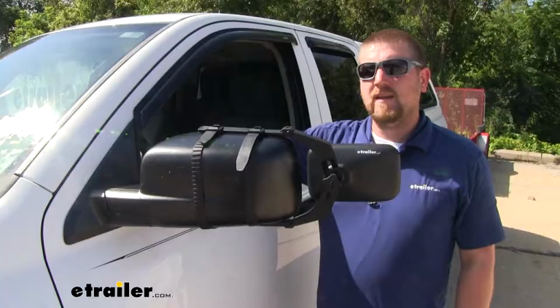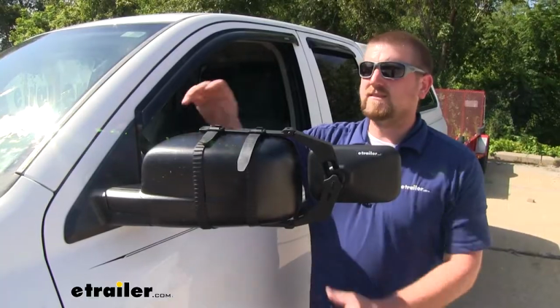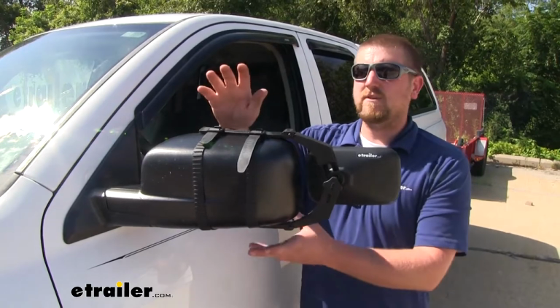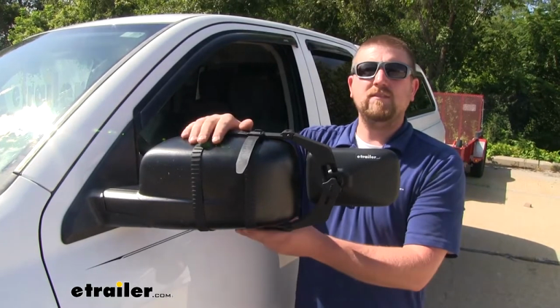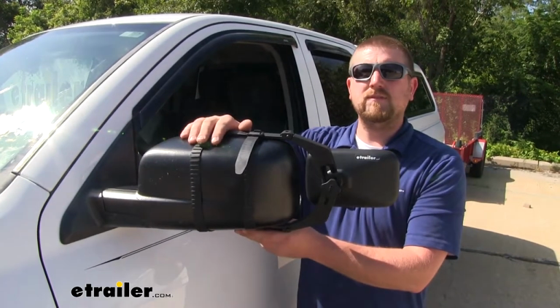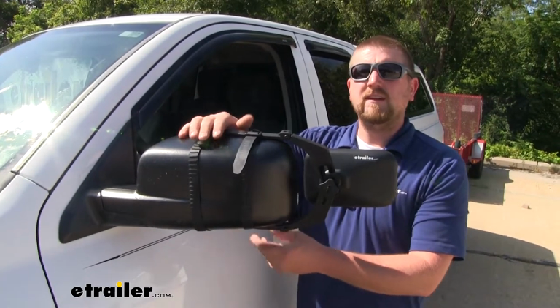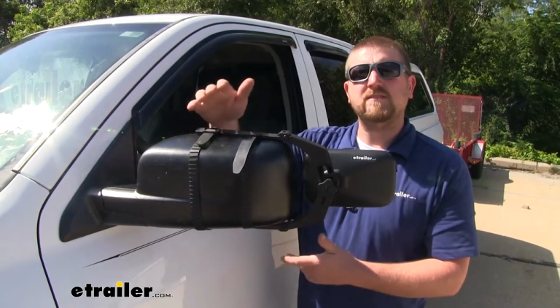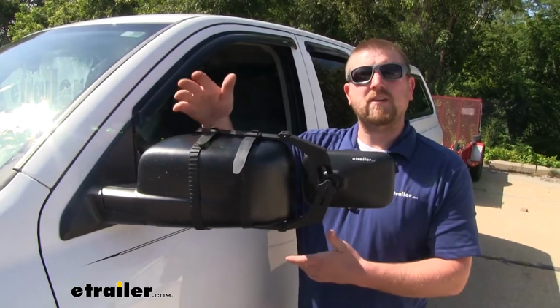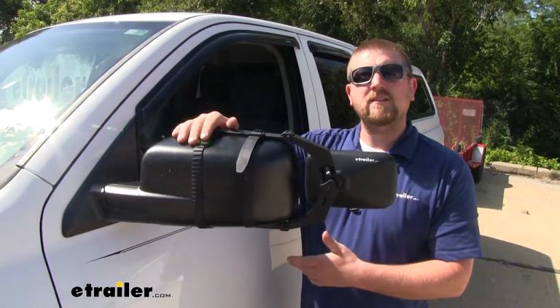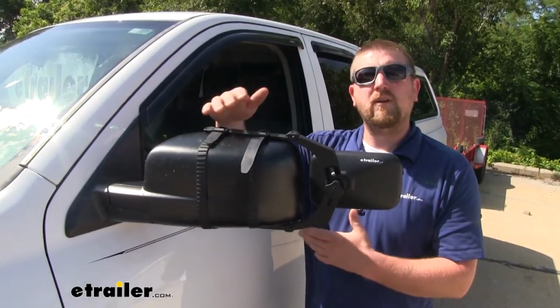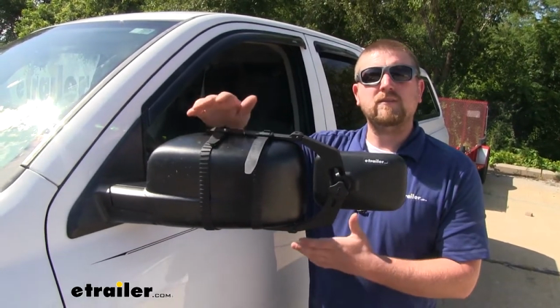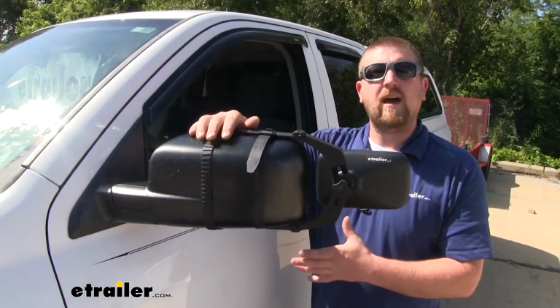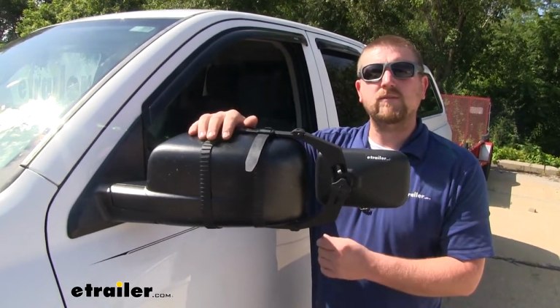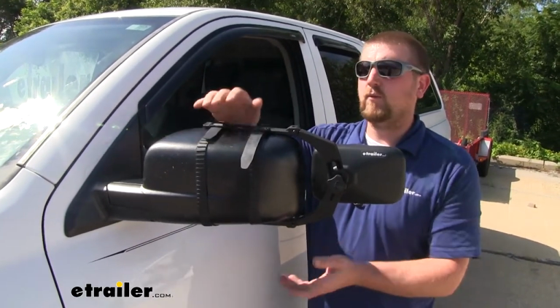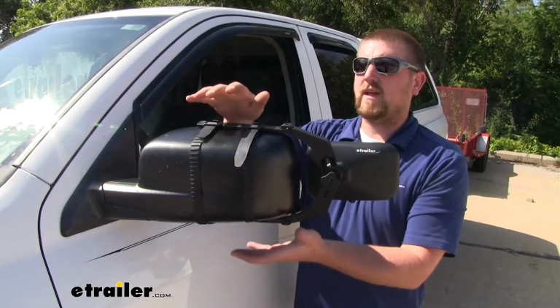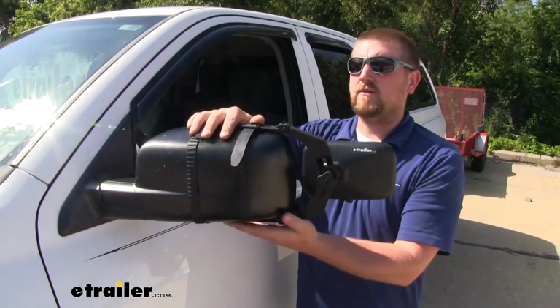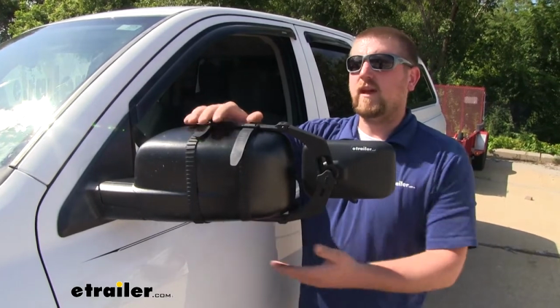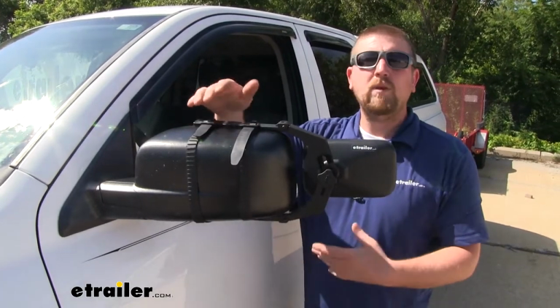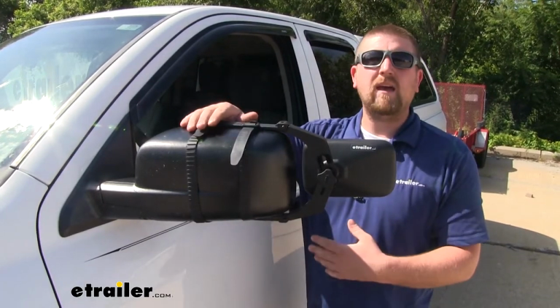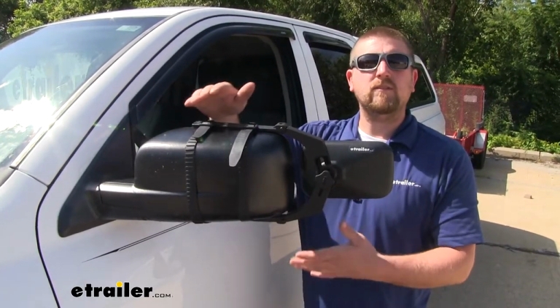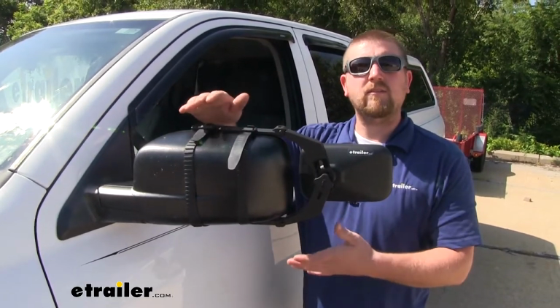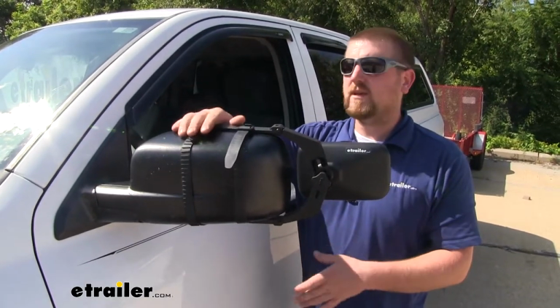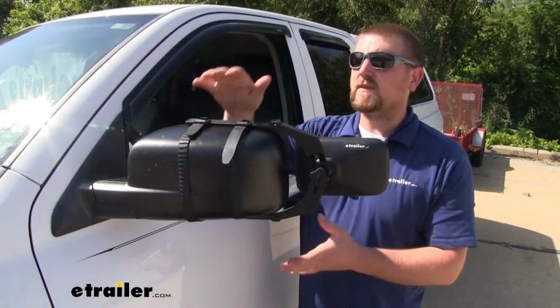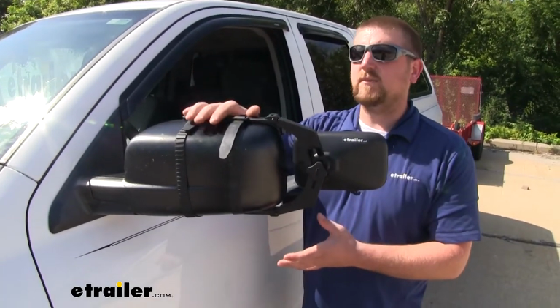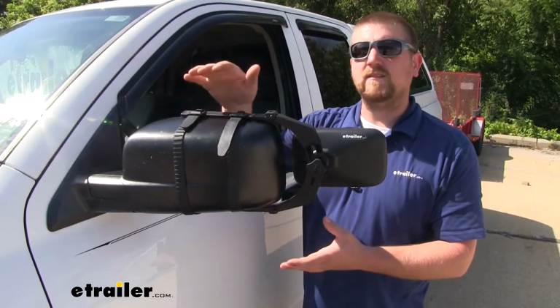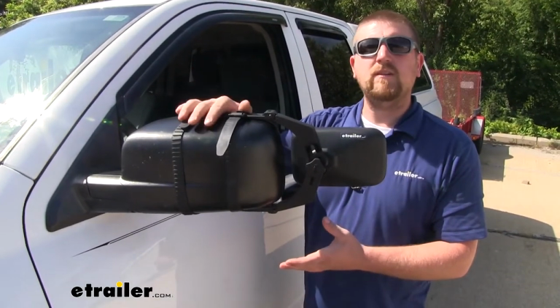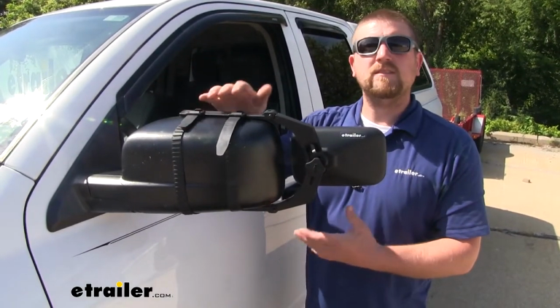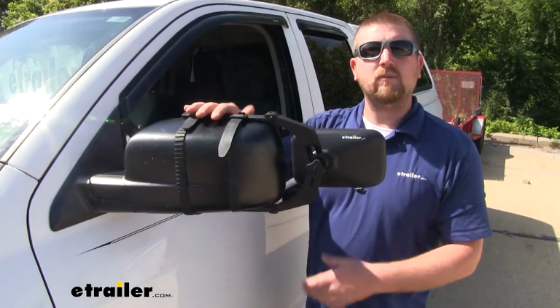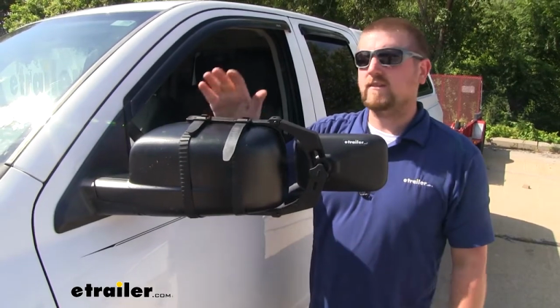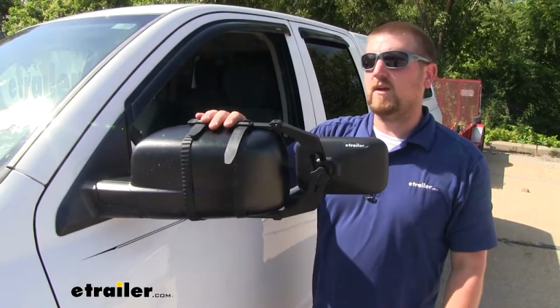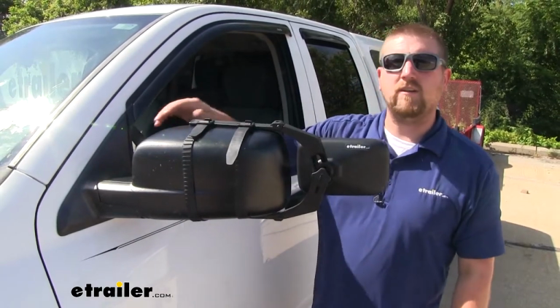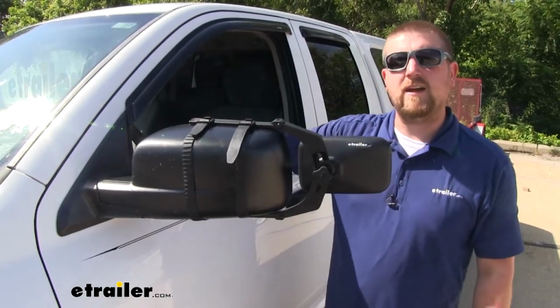And since this mirror is universal, chances are pretty good if you have other vehicles in the household, it'll work for that too. And it won't be a big hassle to do that either, because it's very simple to install. Speaking of which, let's go ahead and put it on together now.